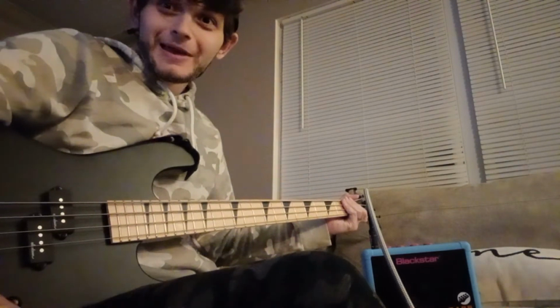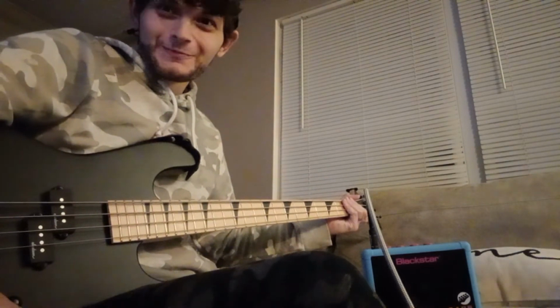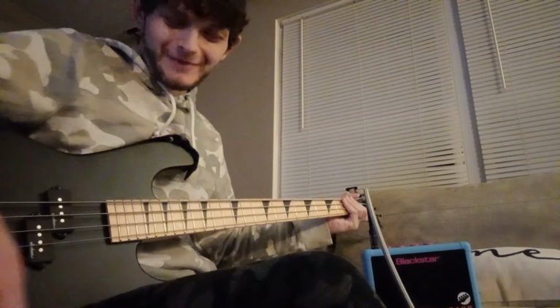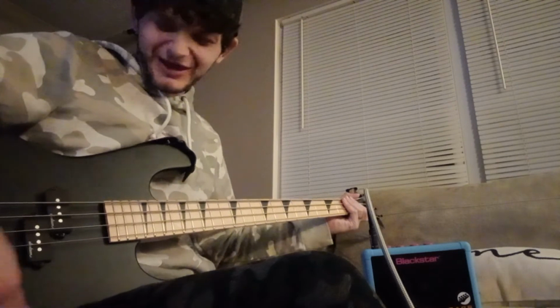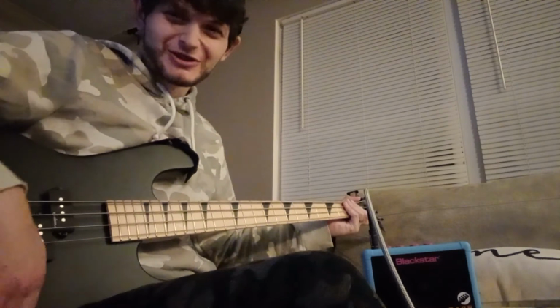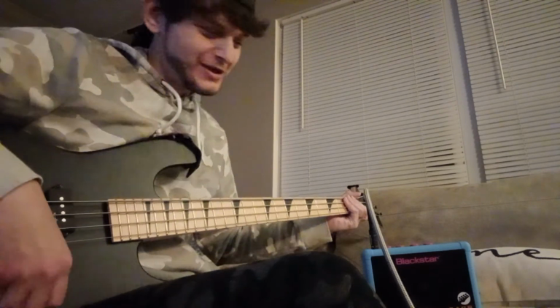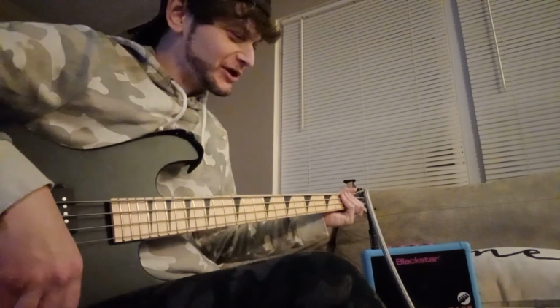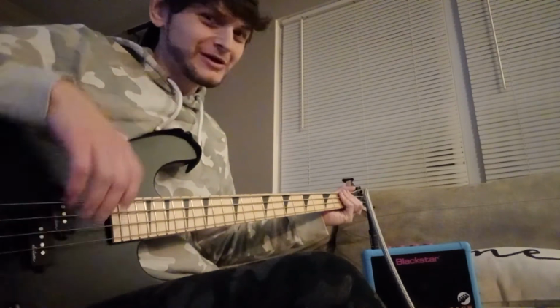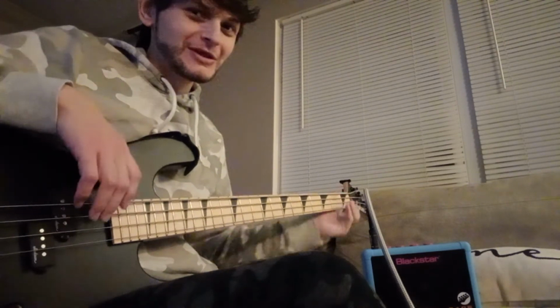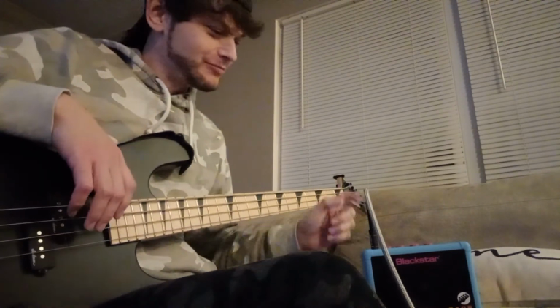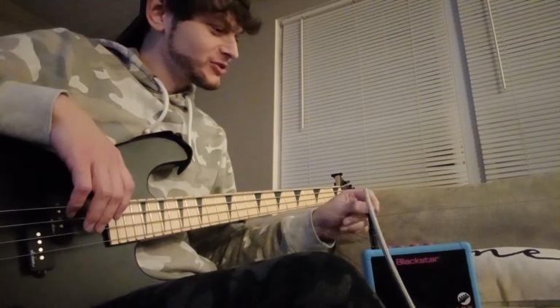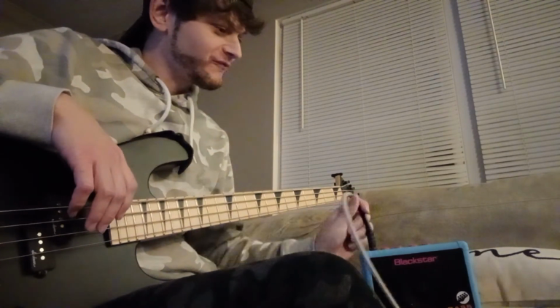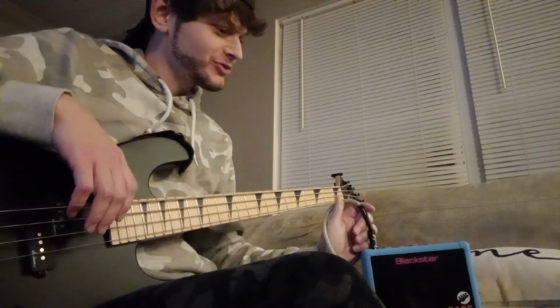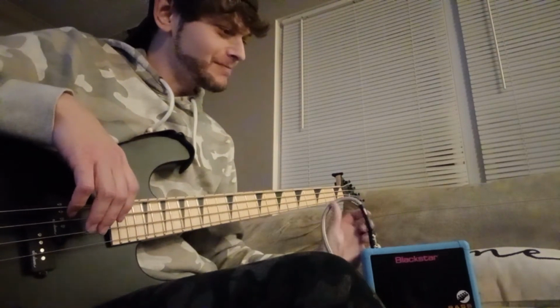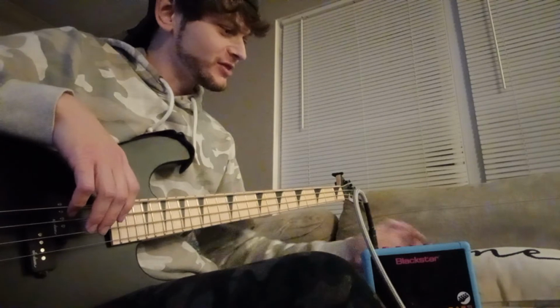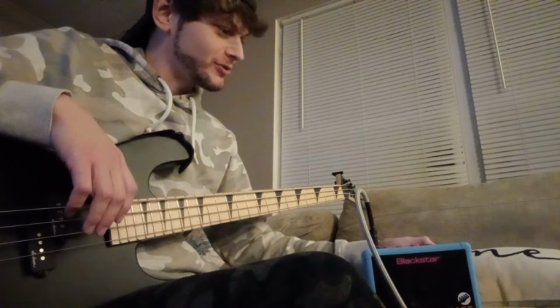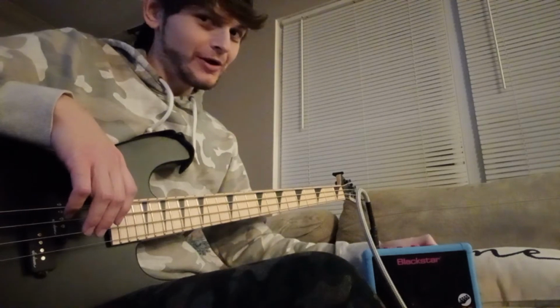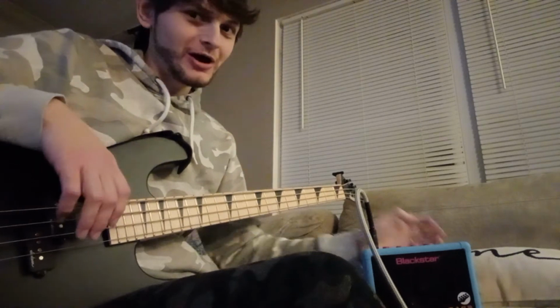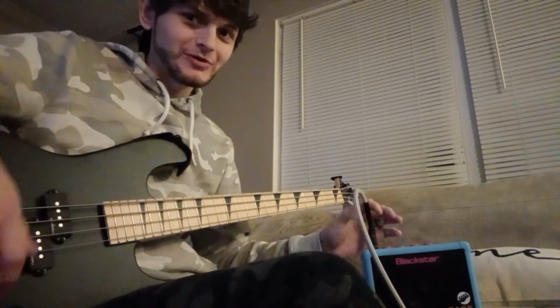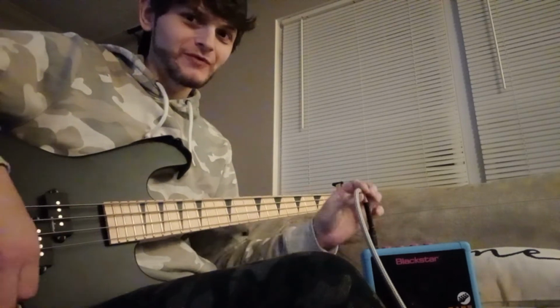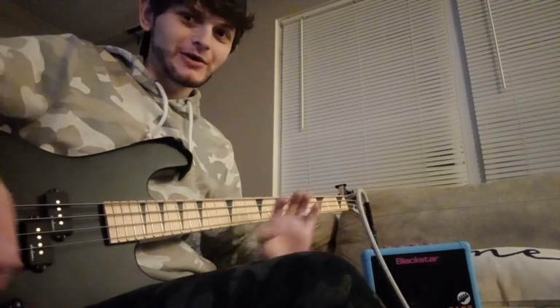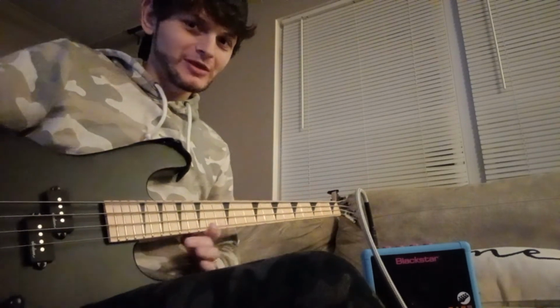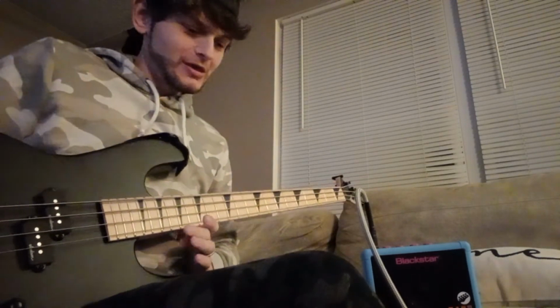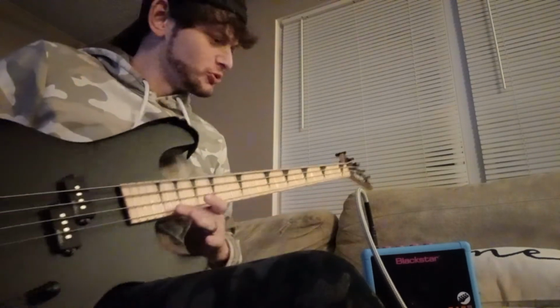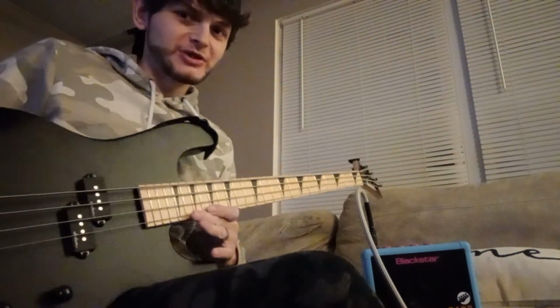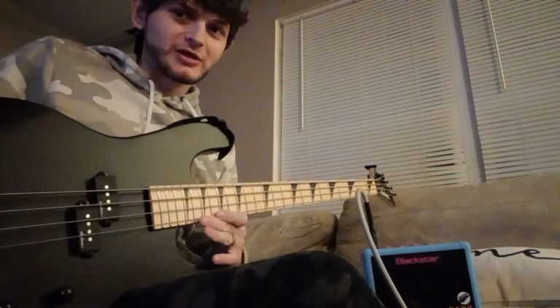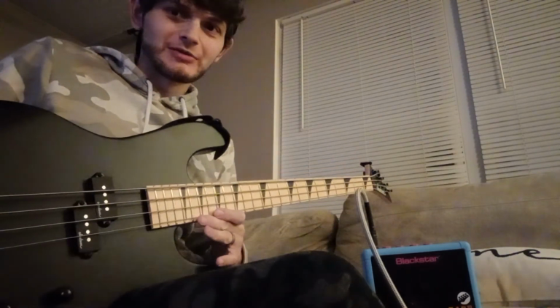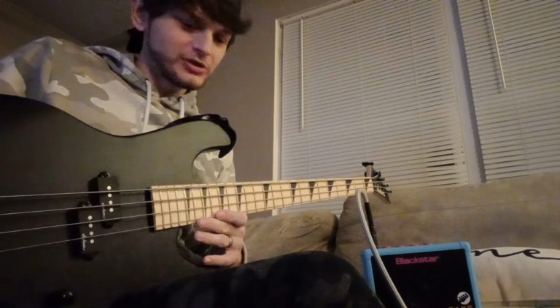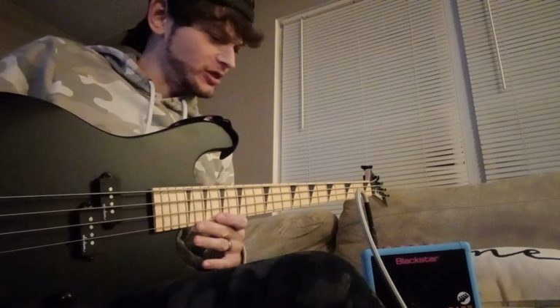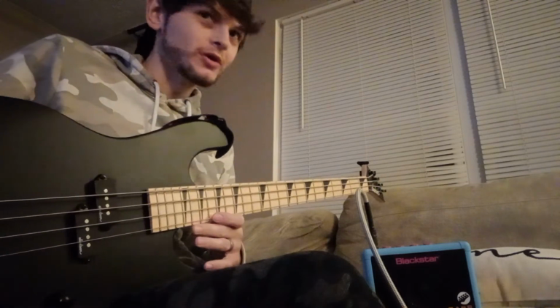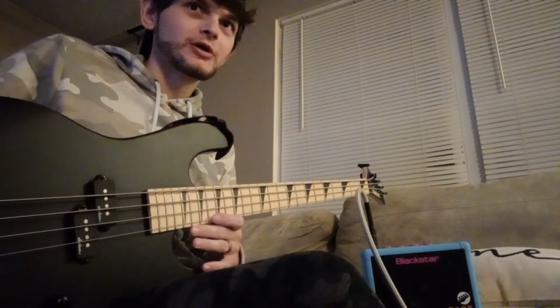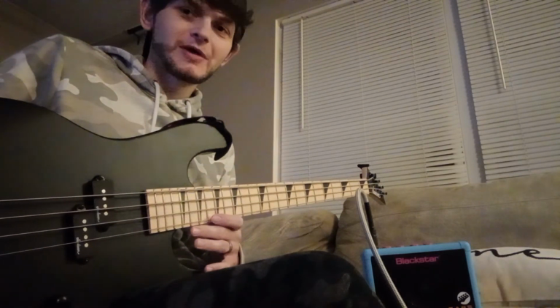Howdy, welcome back to Sidebites. Just playing around there on the Blackstar Fly 3 Bass. I'm going to power her off and roll the volume back on this beautiful Jackson limited edition JS1 concert bass.